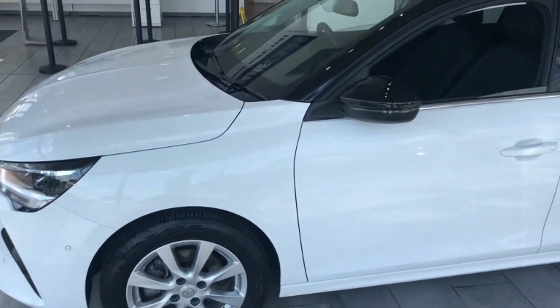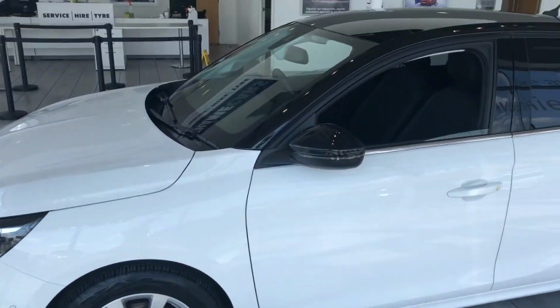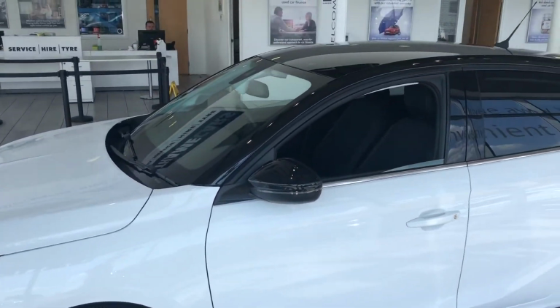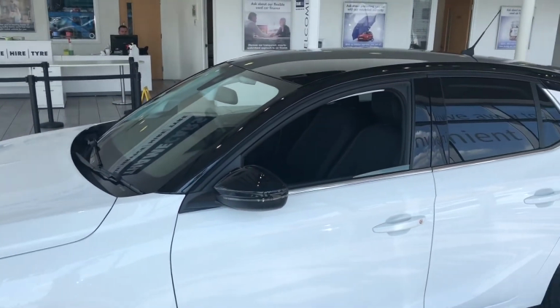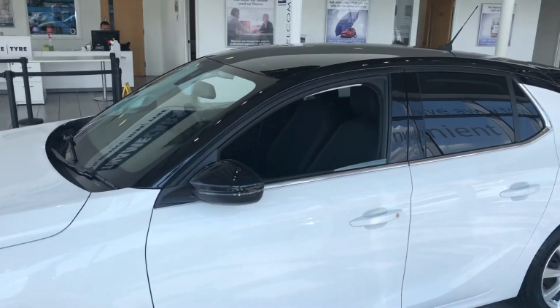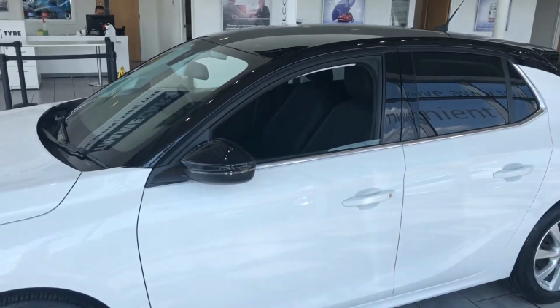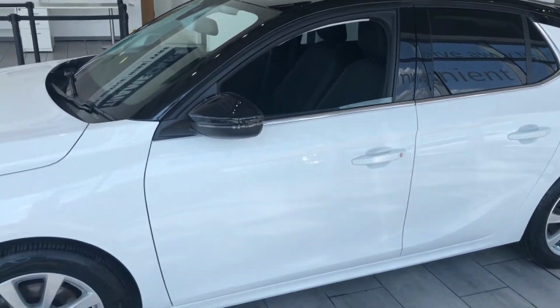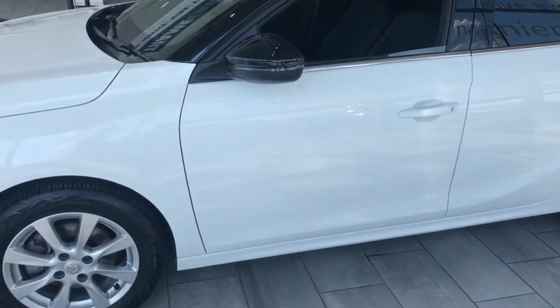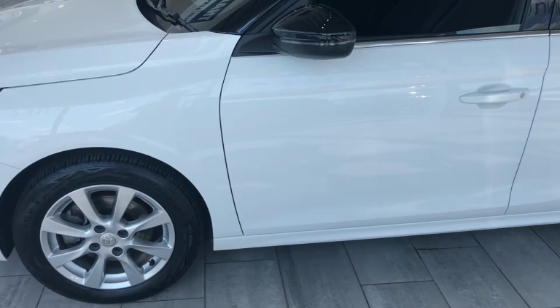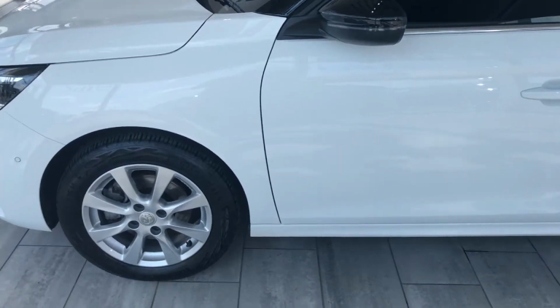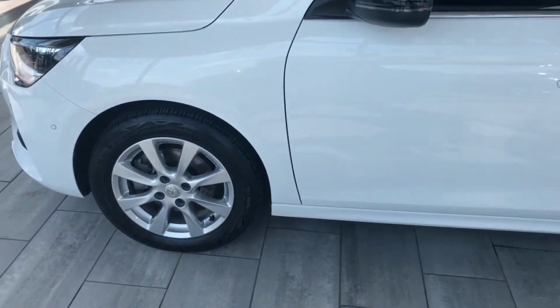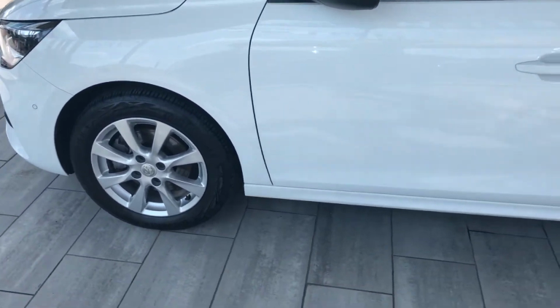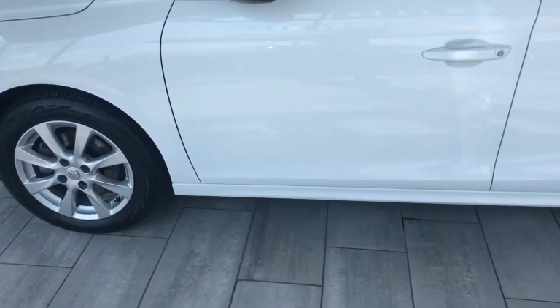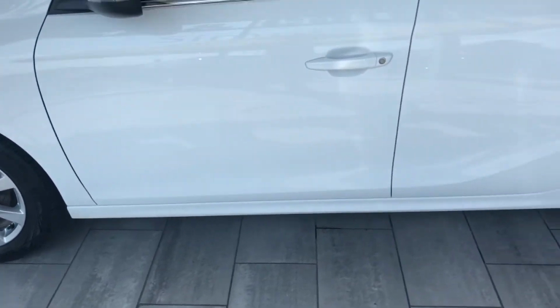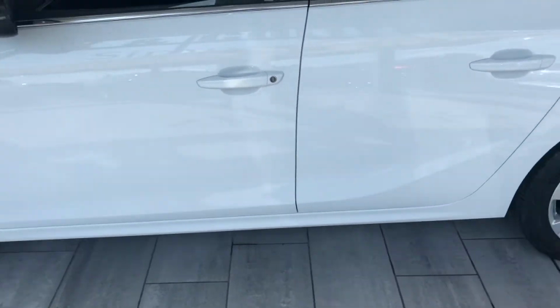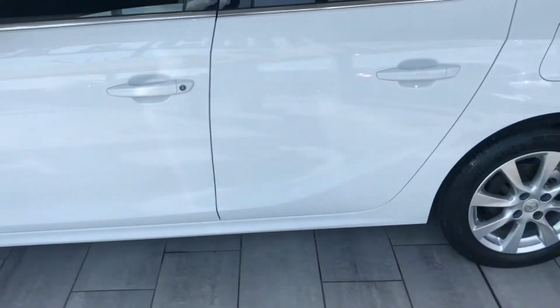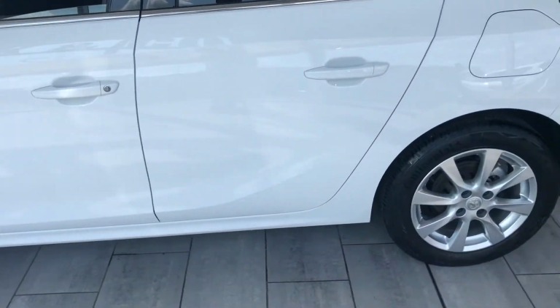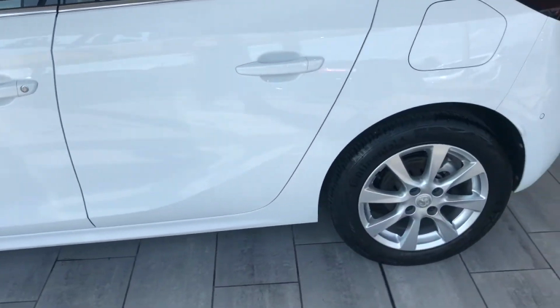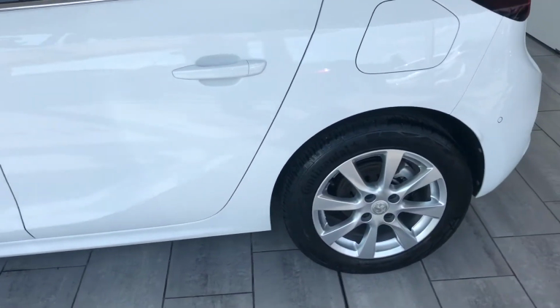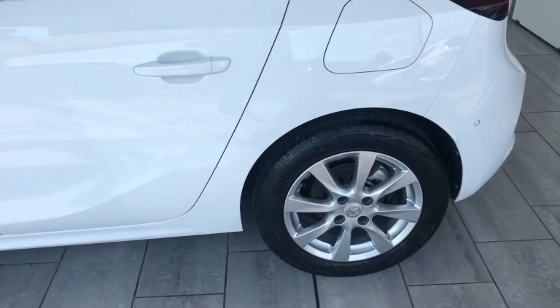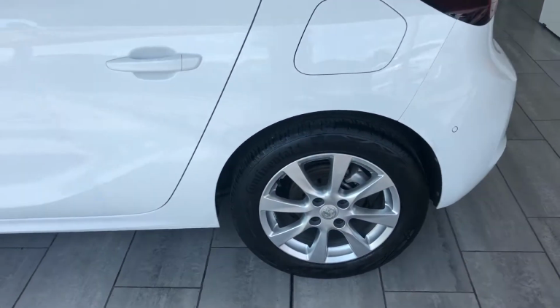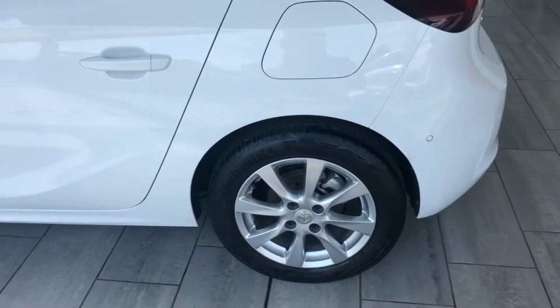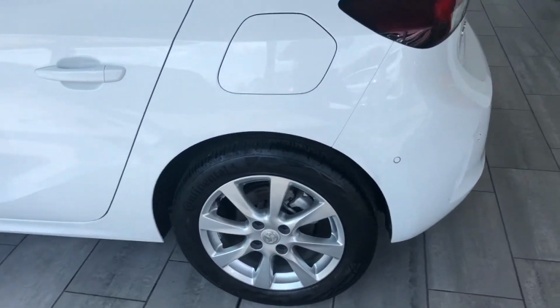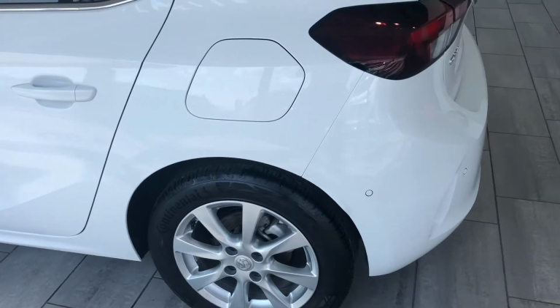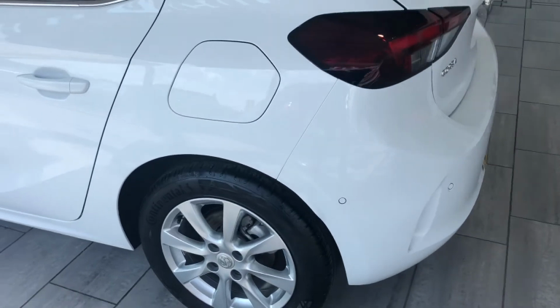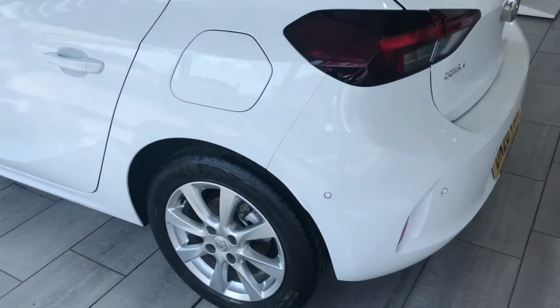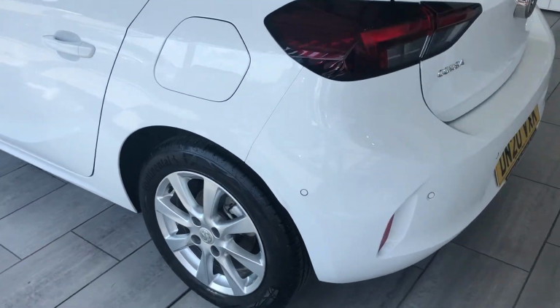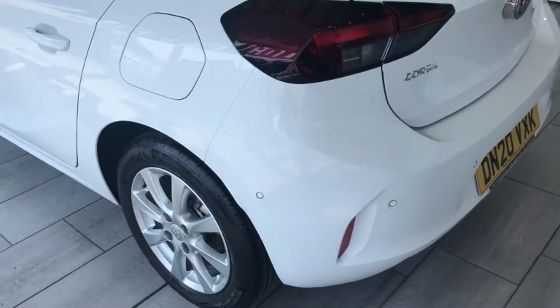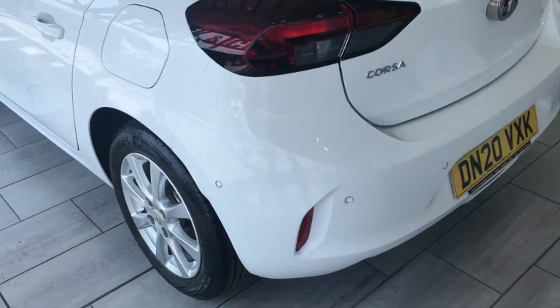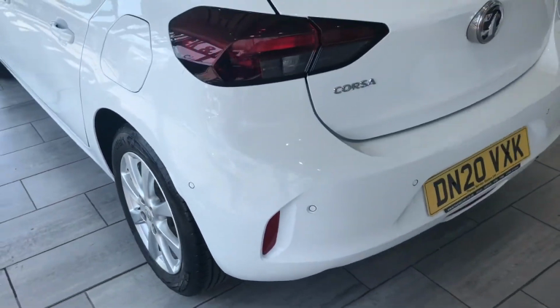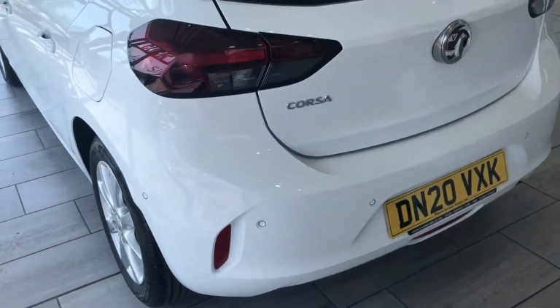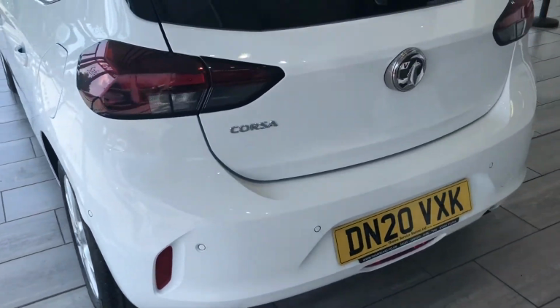It's got the white contrasting black finish, really does look the part. It's got nice alloy wheels on there, original Continental tyres, and it's got parking sensors all around which will make parking nice and easy for you.